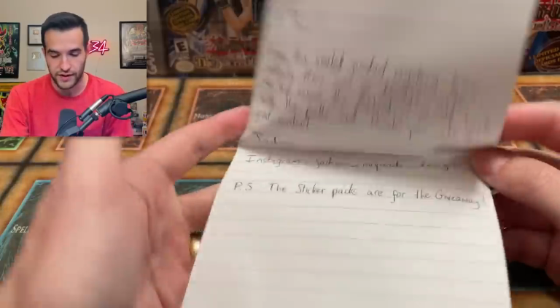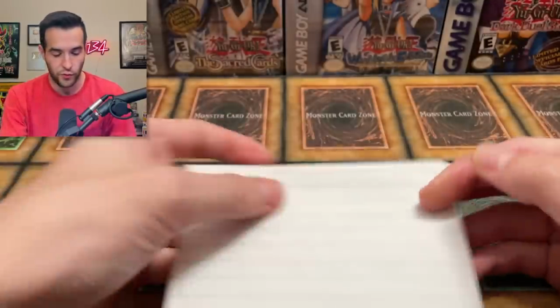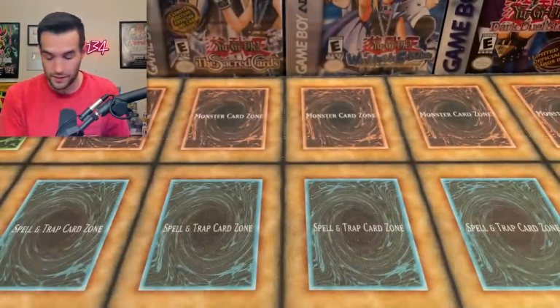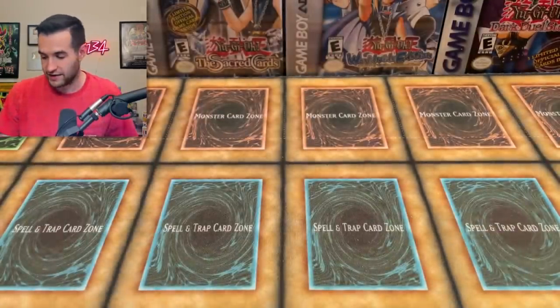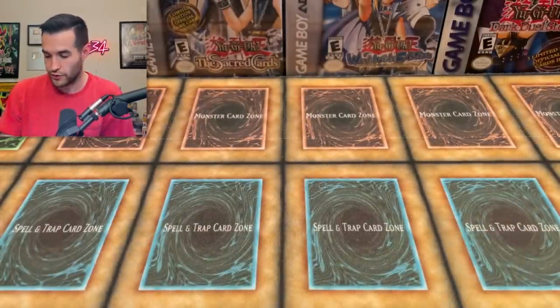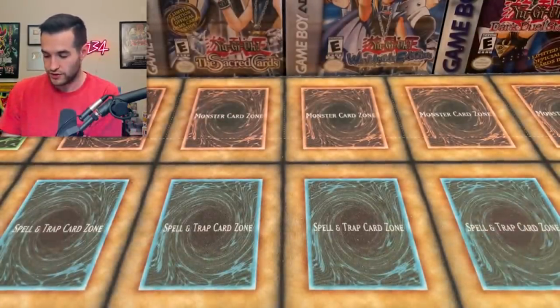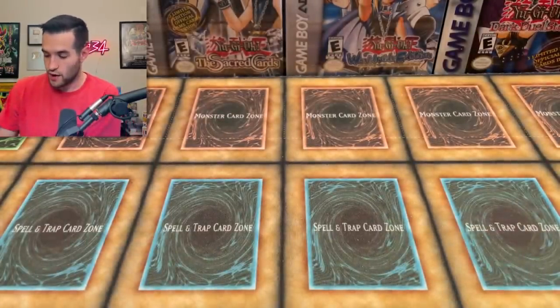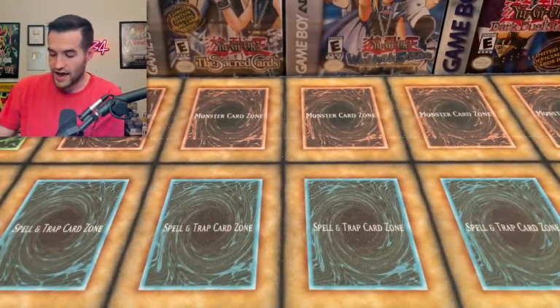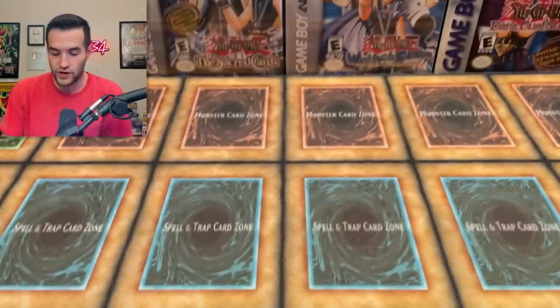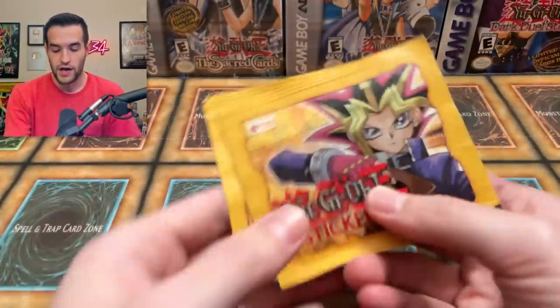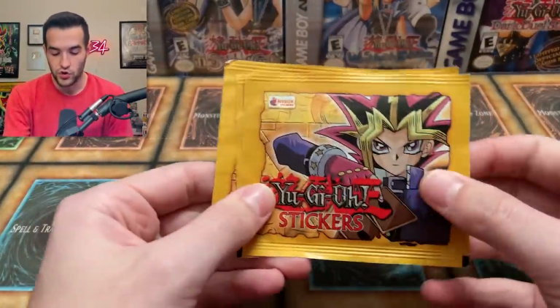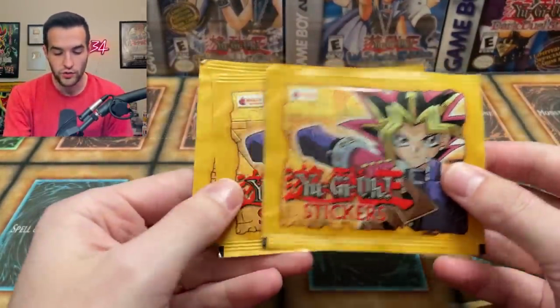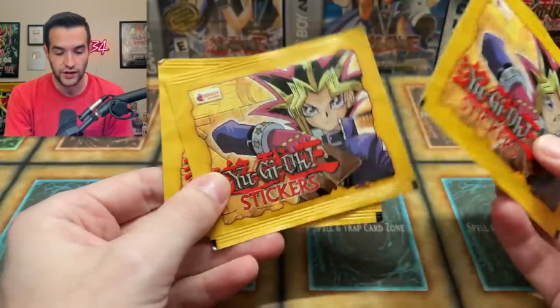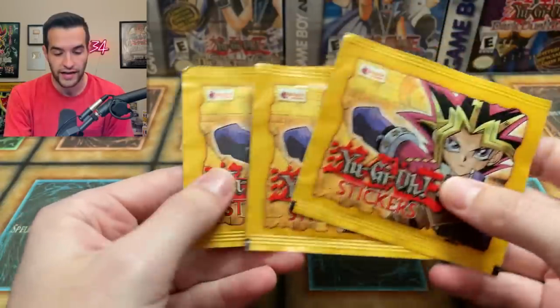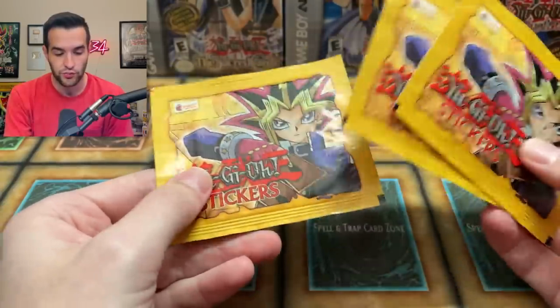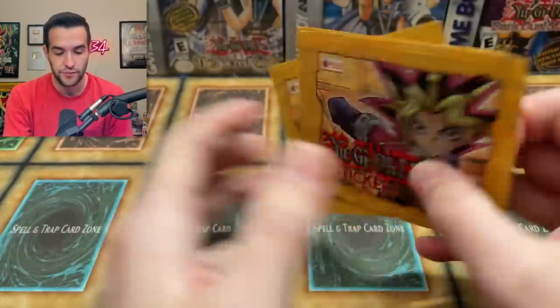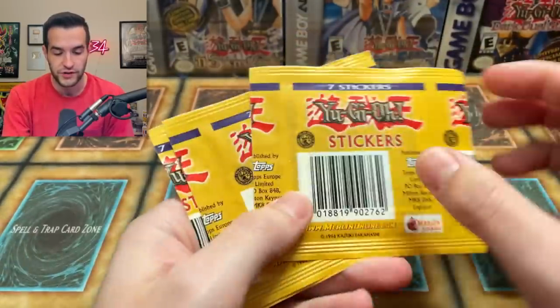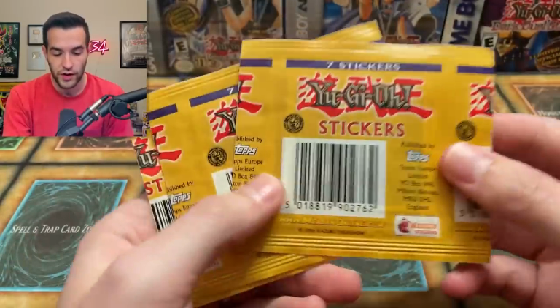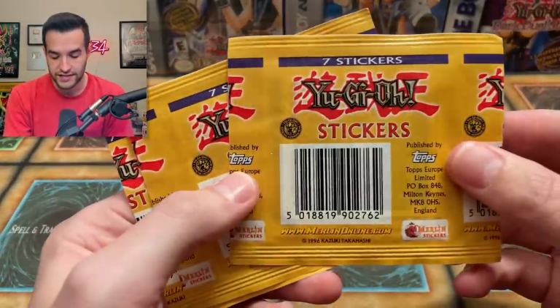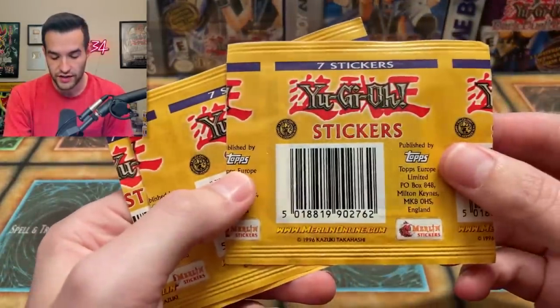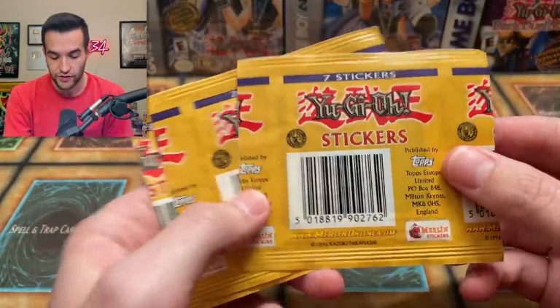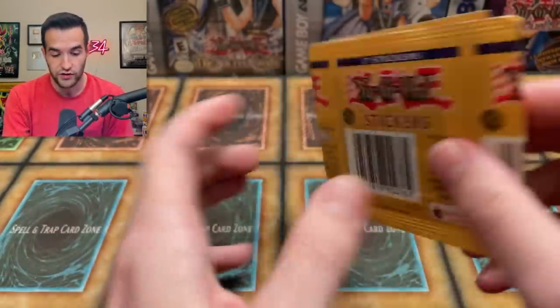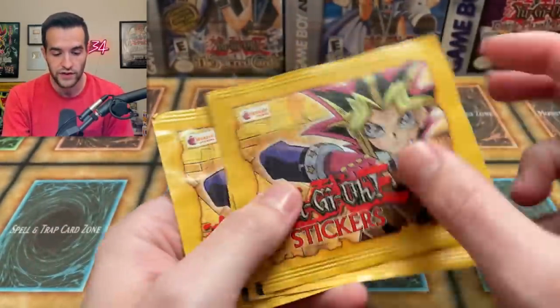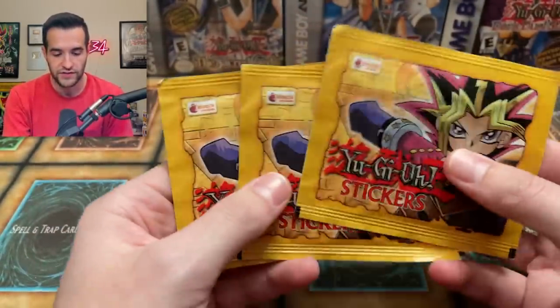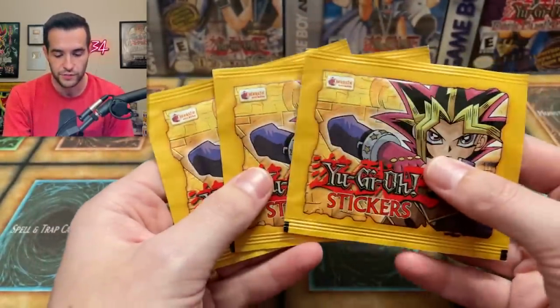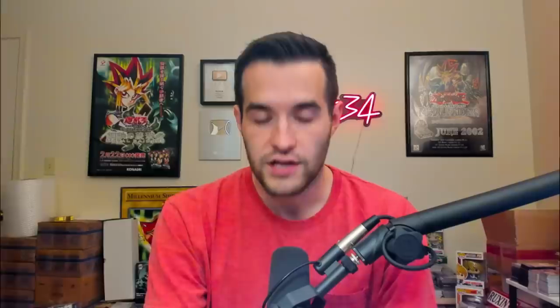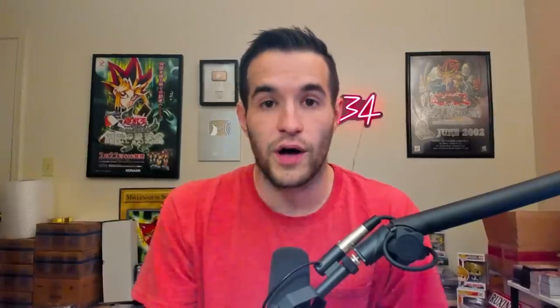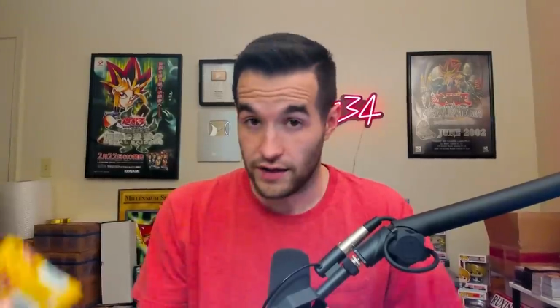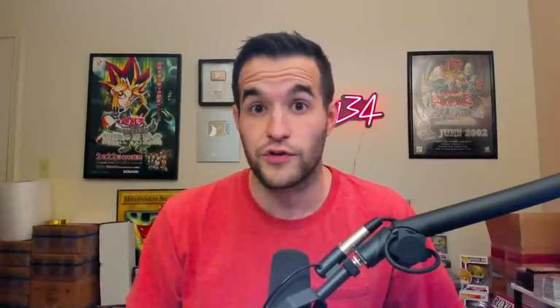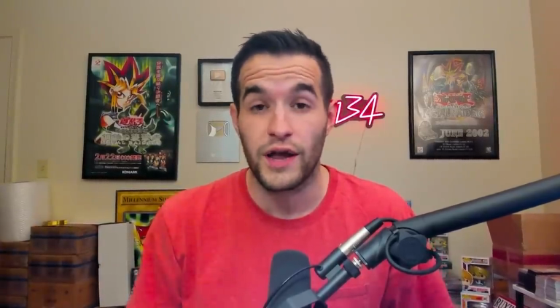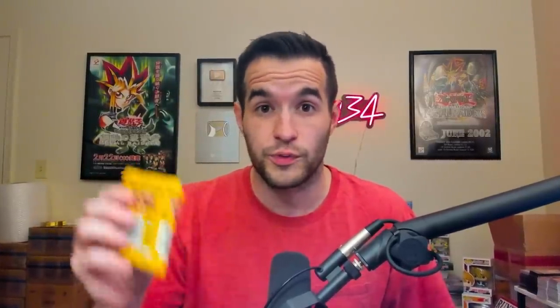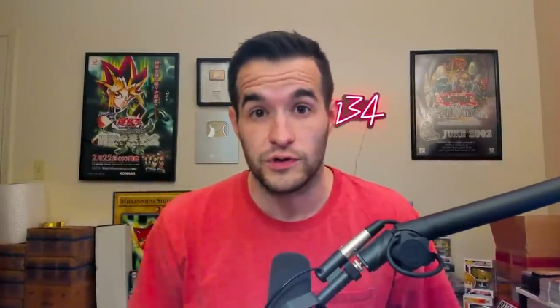We're going to be adding to the three cards we just did — we have some Yu-Gi-Oh sticker packs, which are pretty cool. Inside you get different stickers; I think I've seen these before. So just to note, these will be included in the giveaway as well.